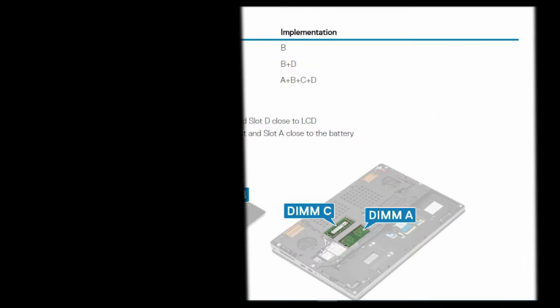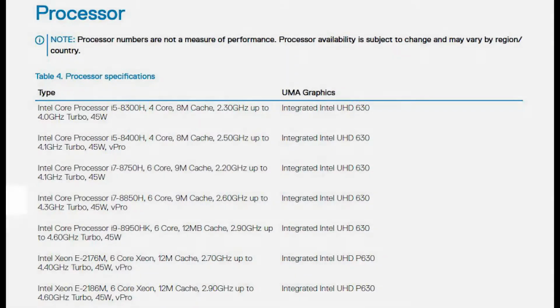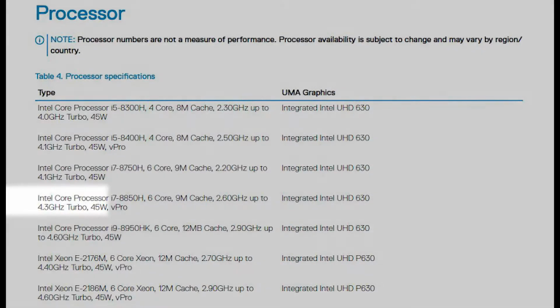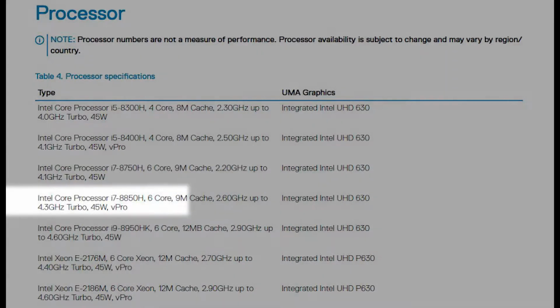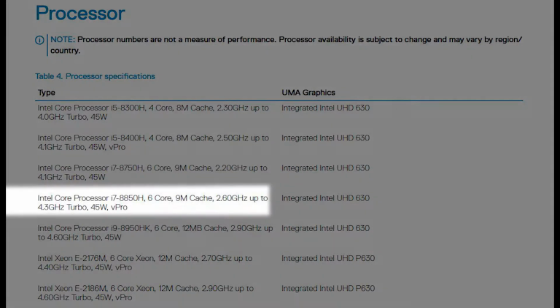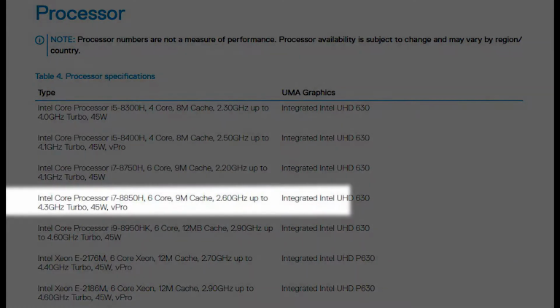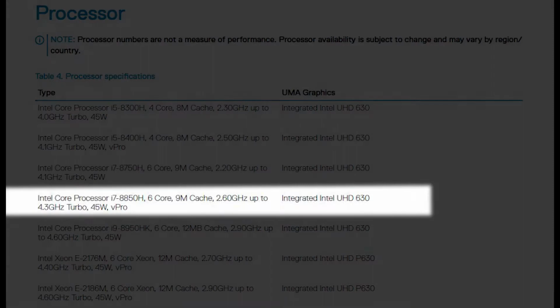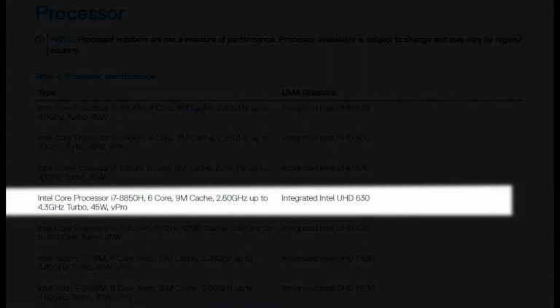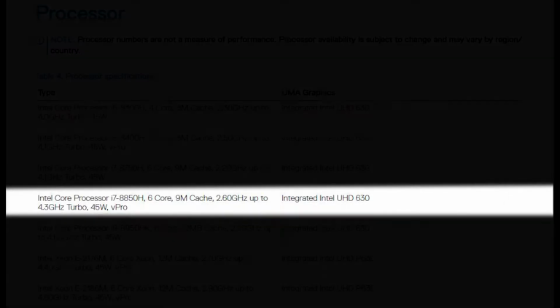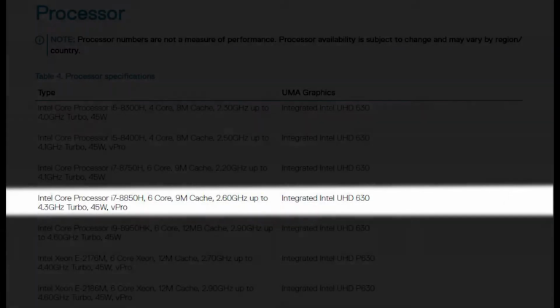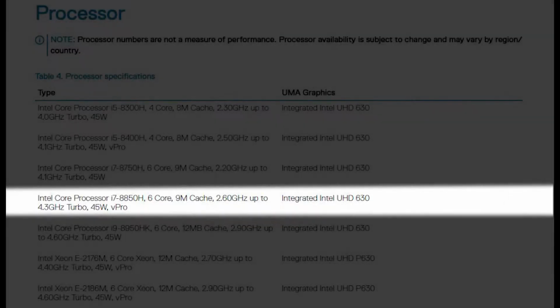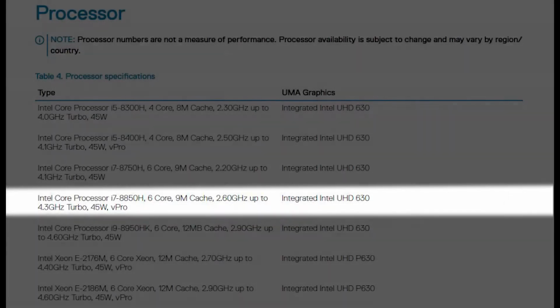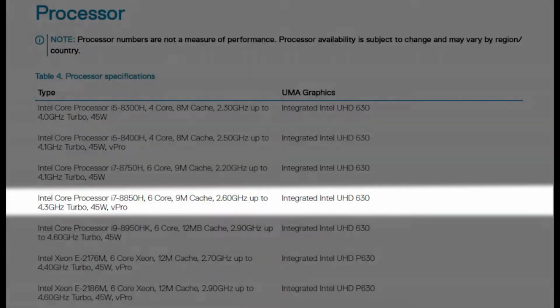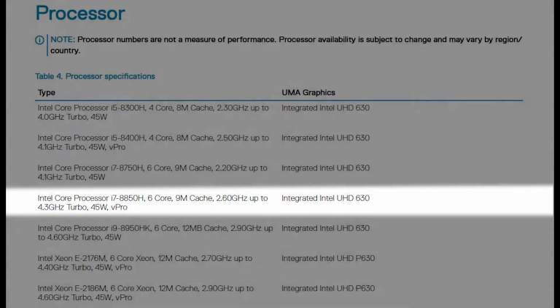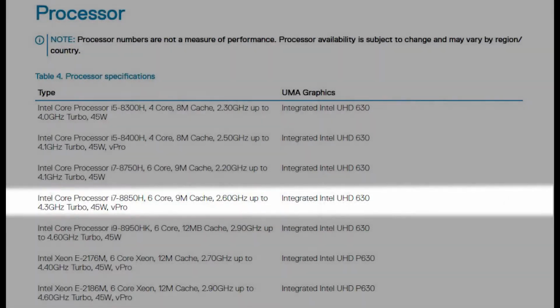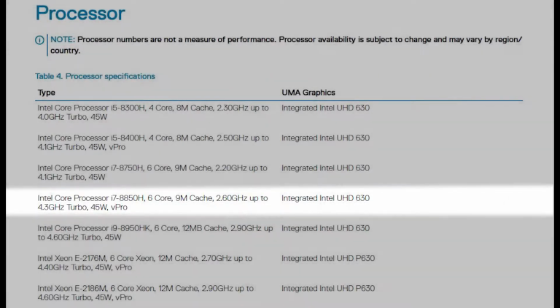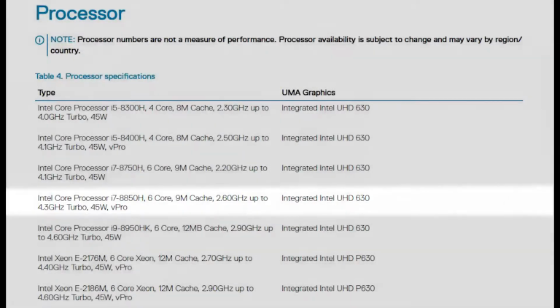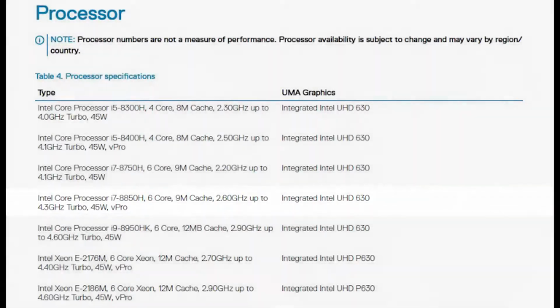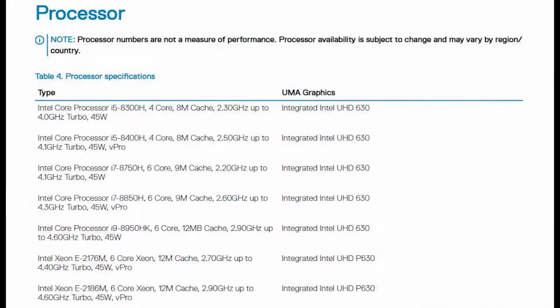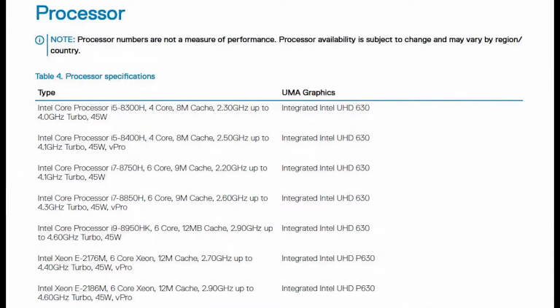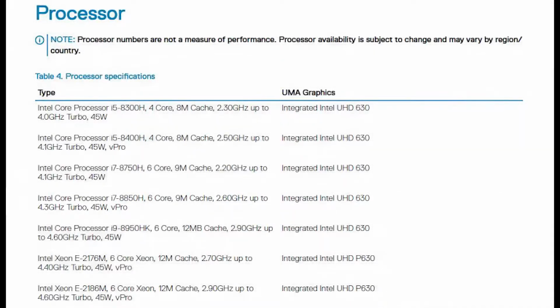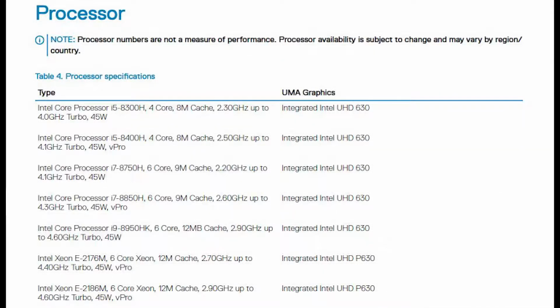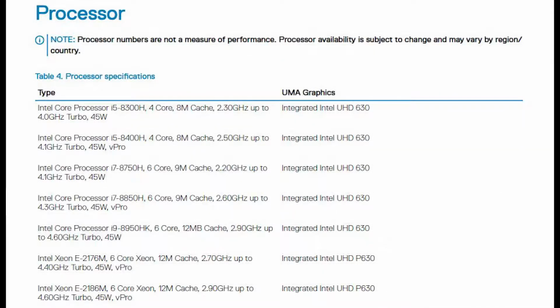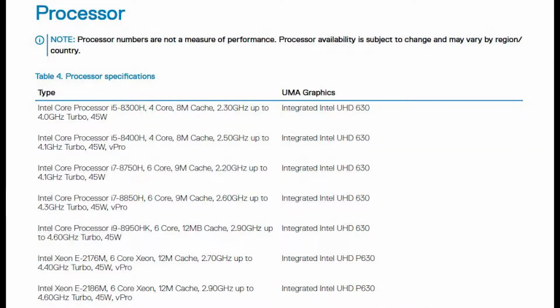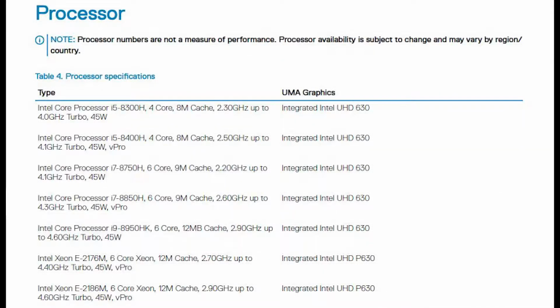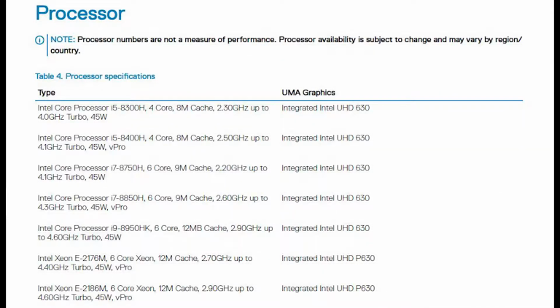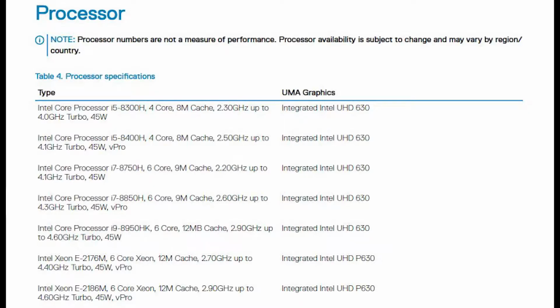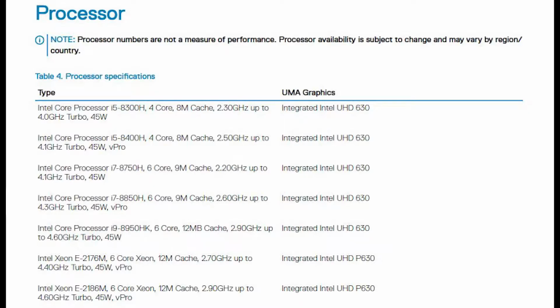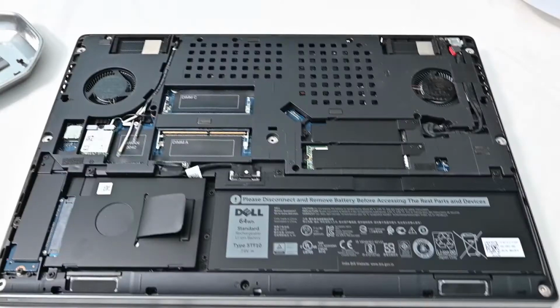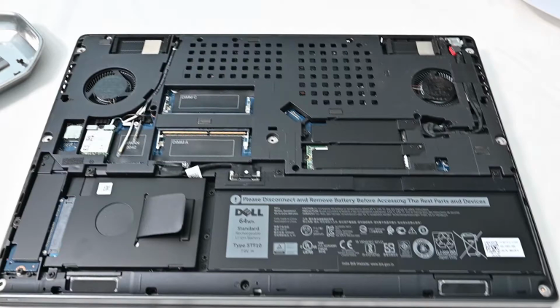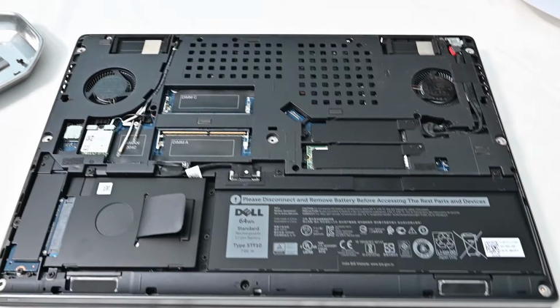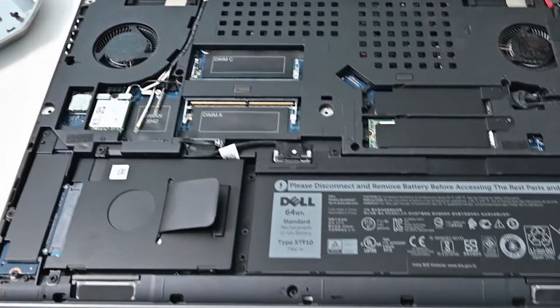We received an i7-8850 processor in this laptop and we can upgrade with the processor given in the list.